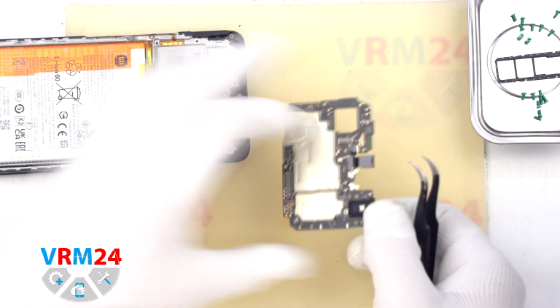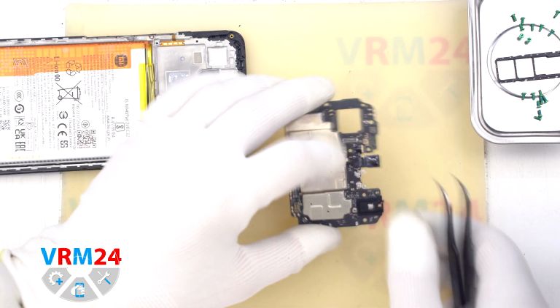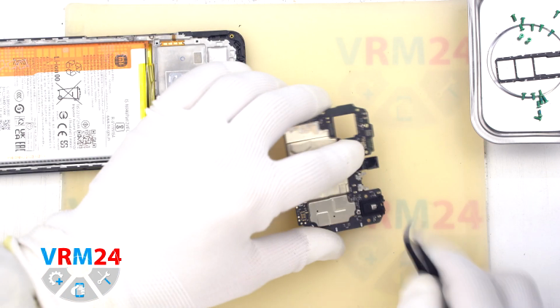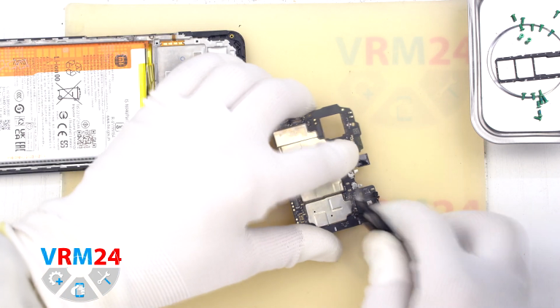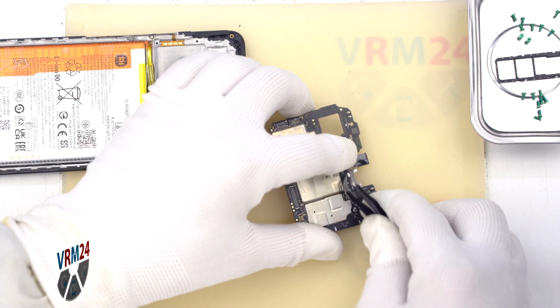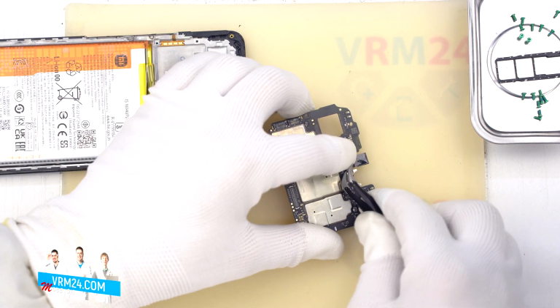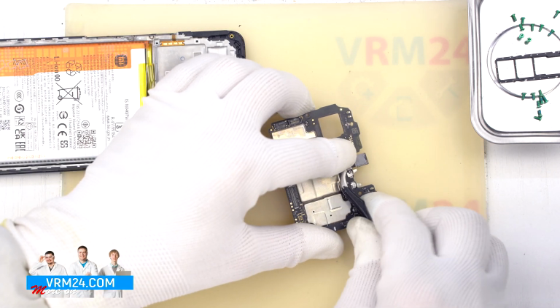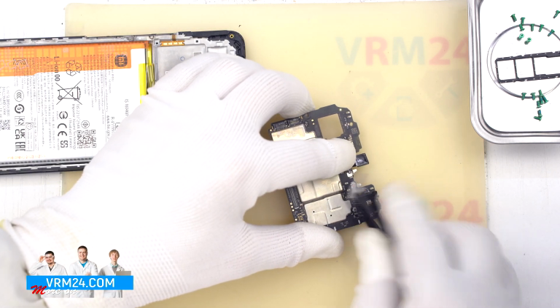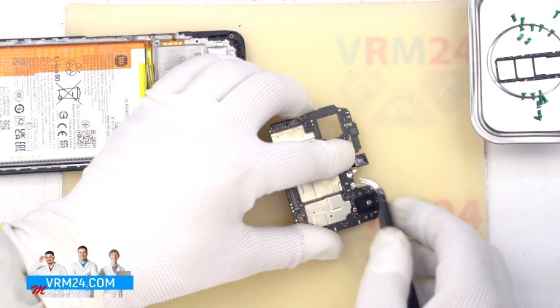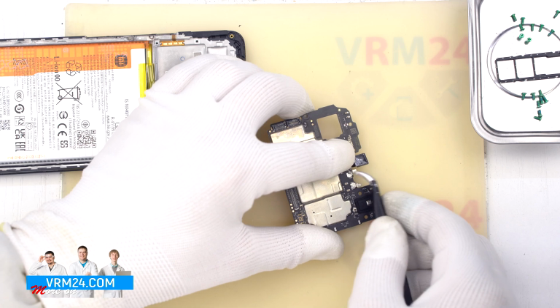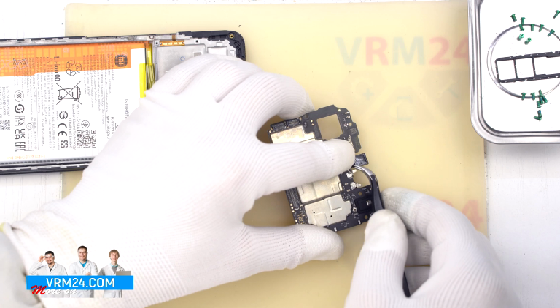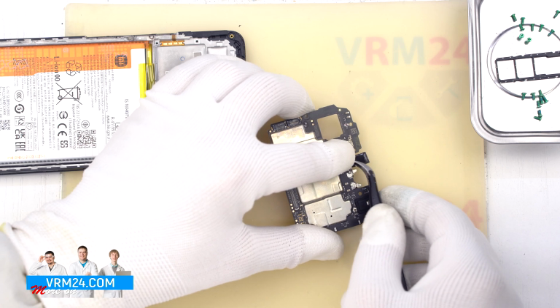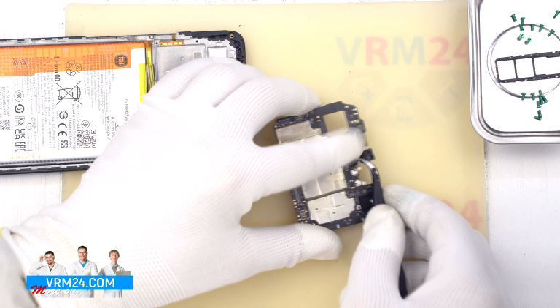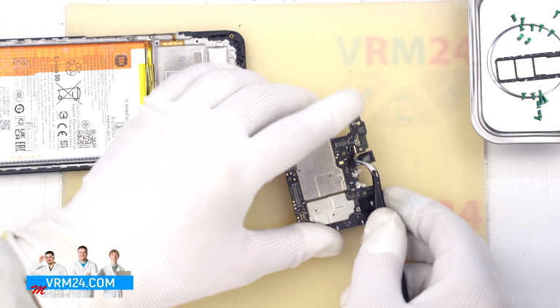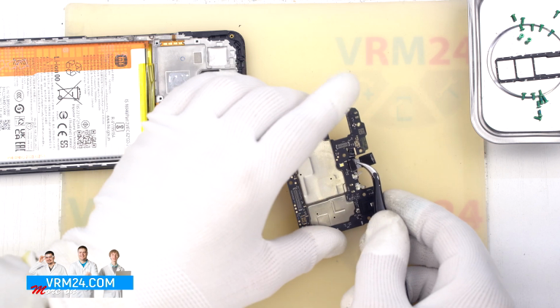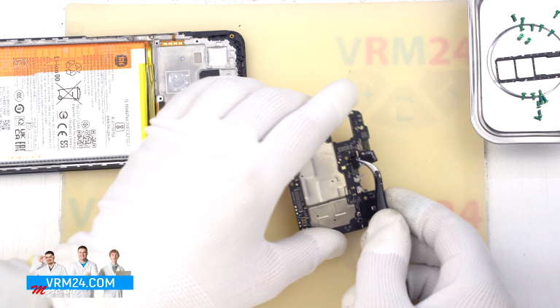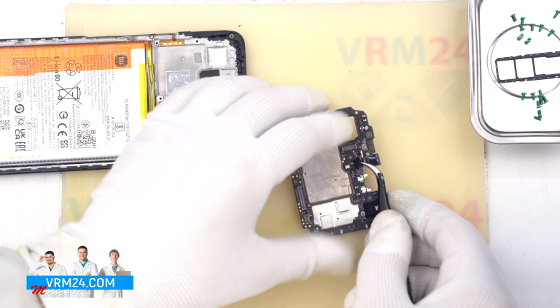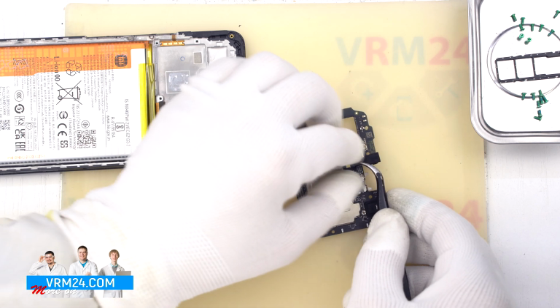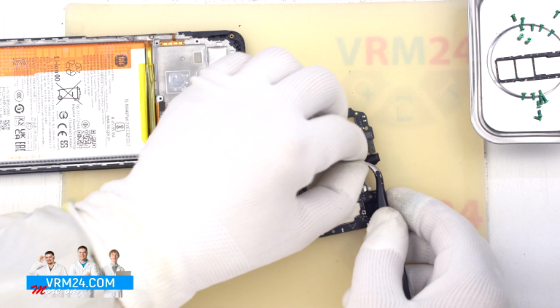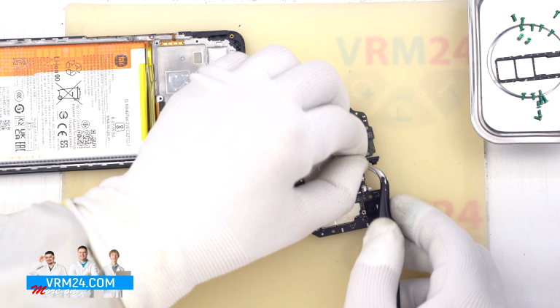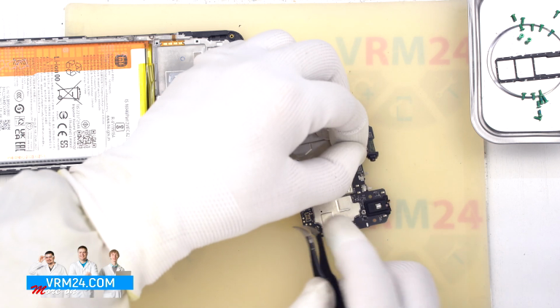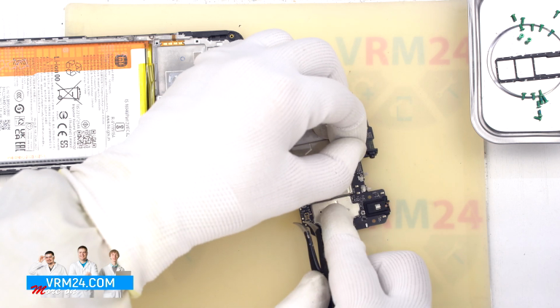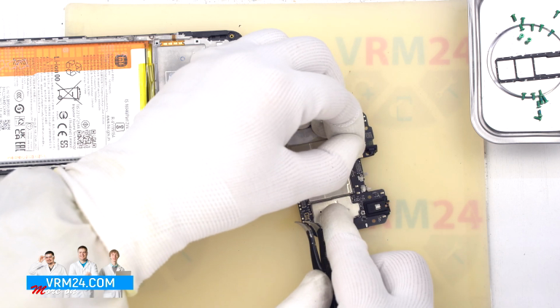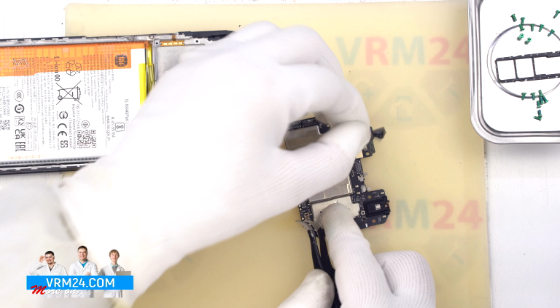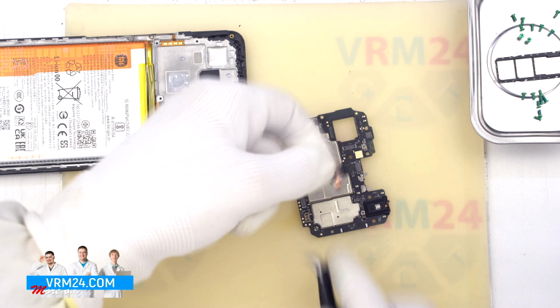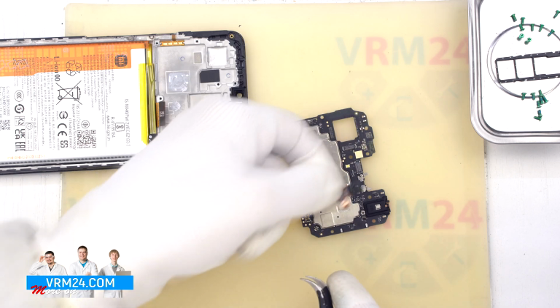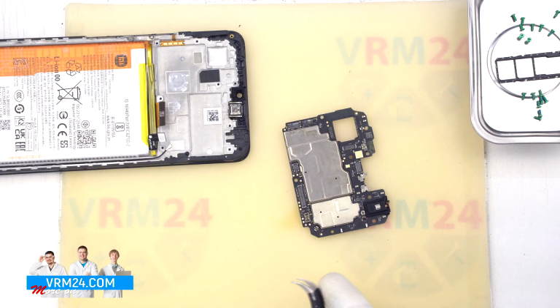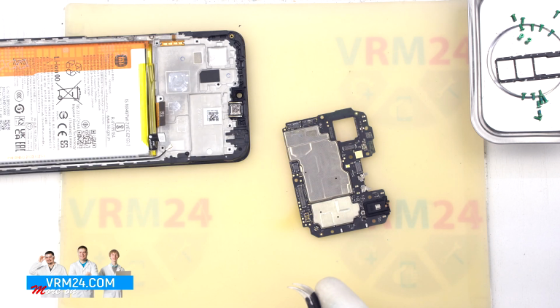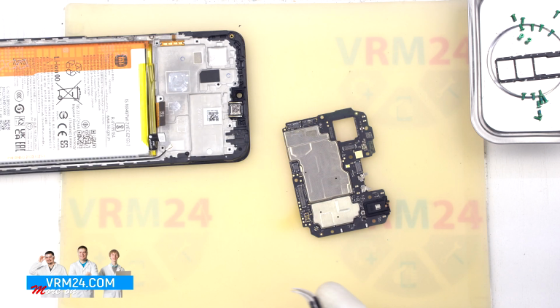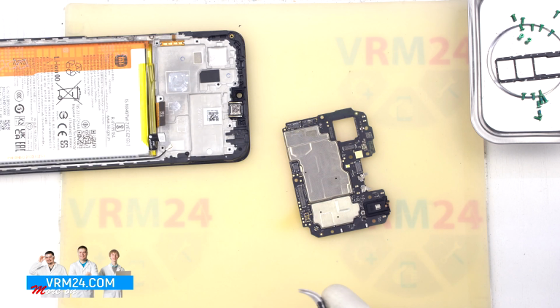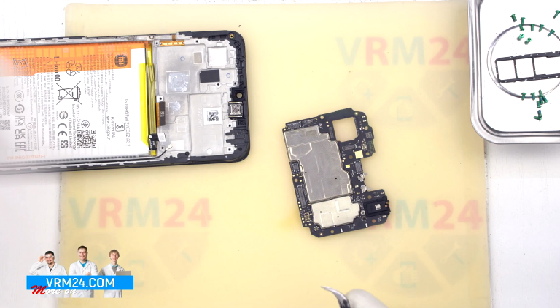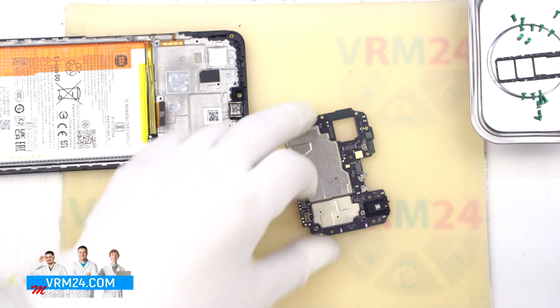And we can detach the front camera. Gently pry off the corner, peel off the copper heat dissipating foil and move the camera aside.